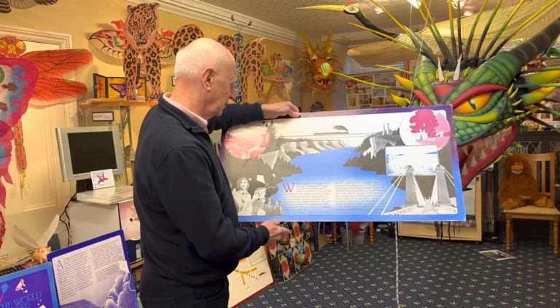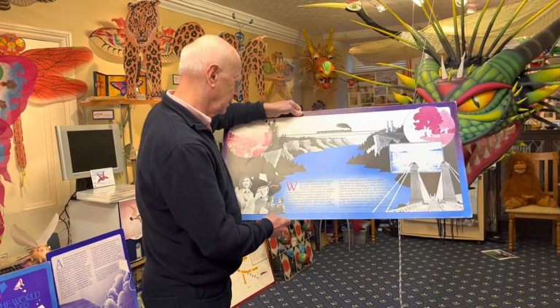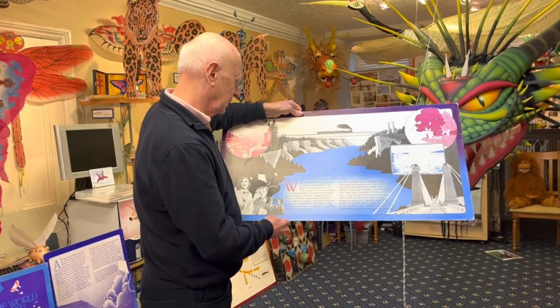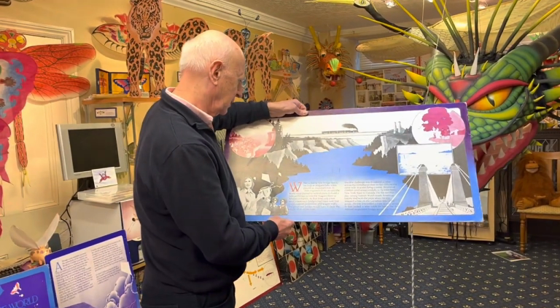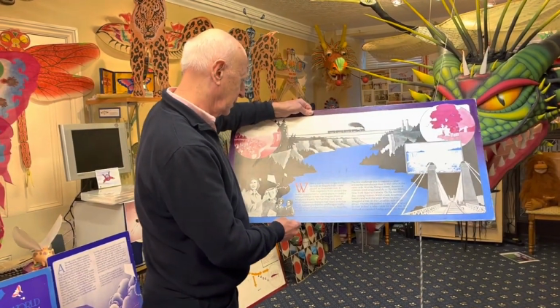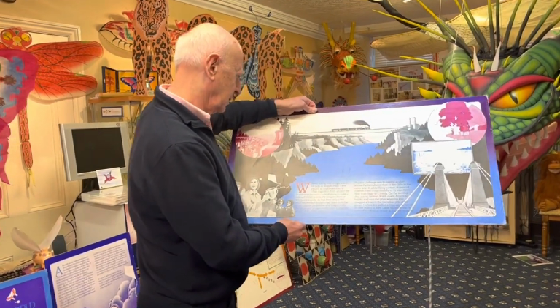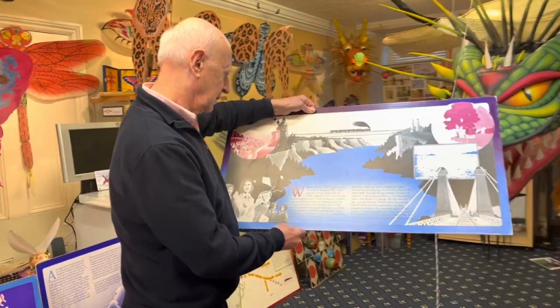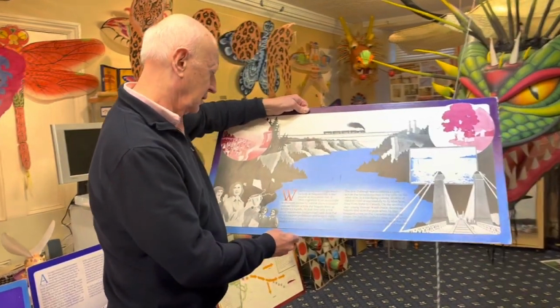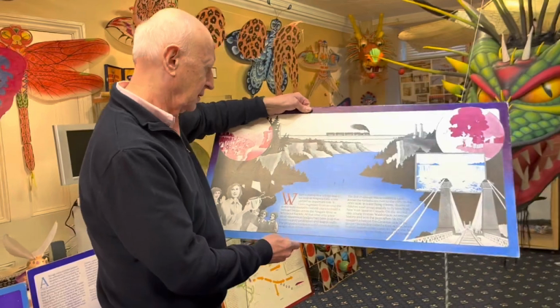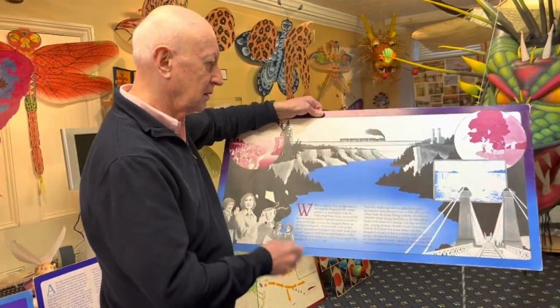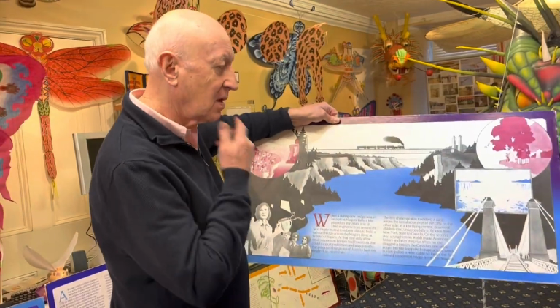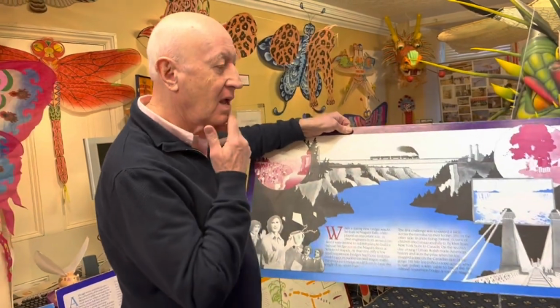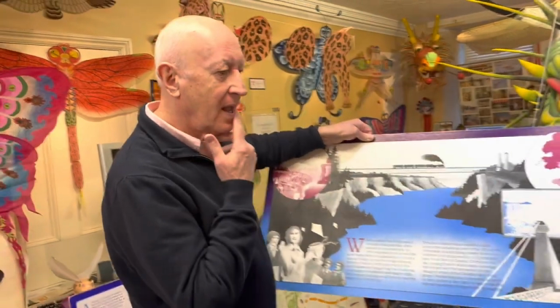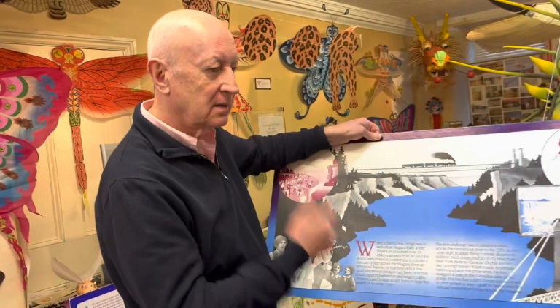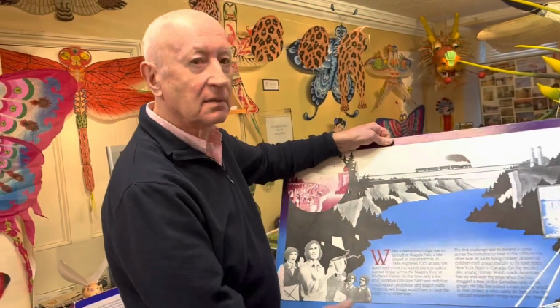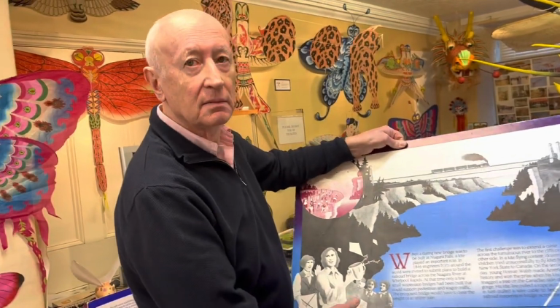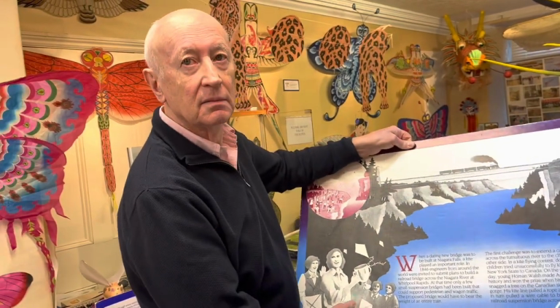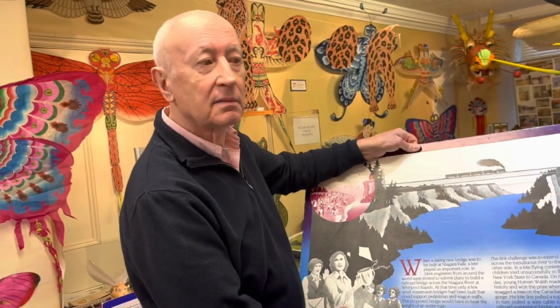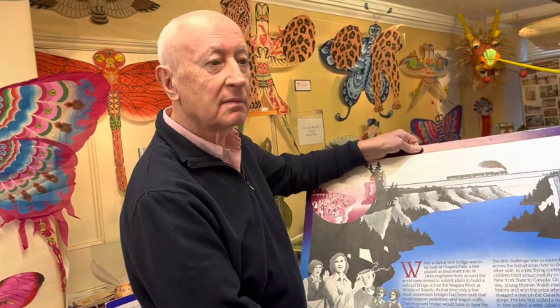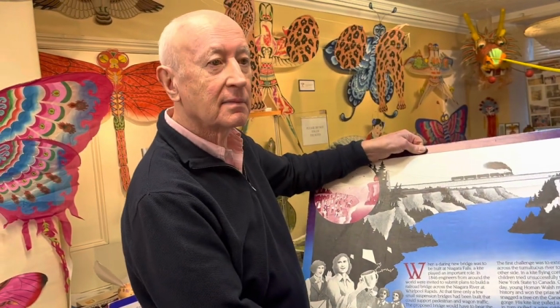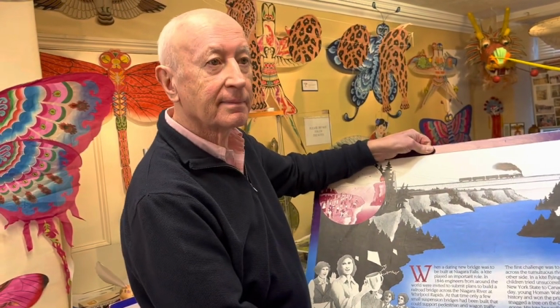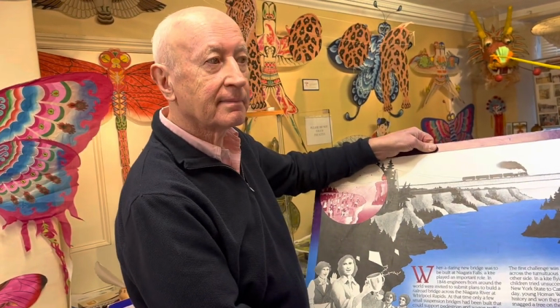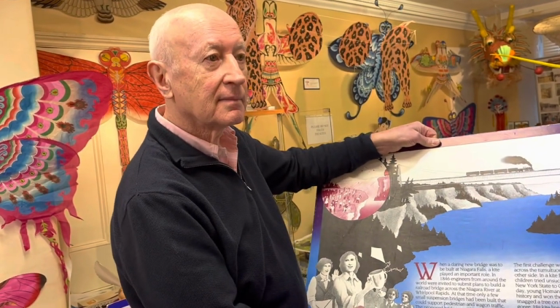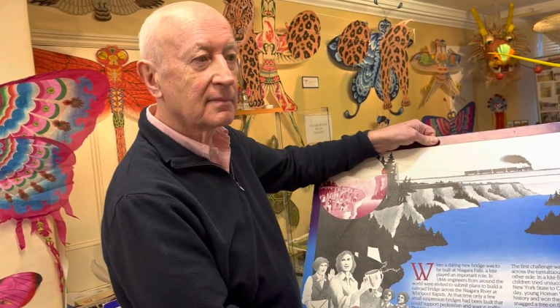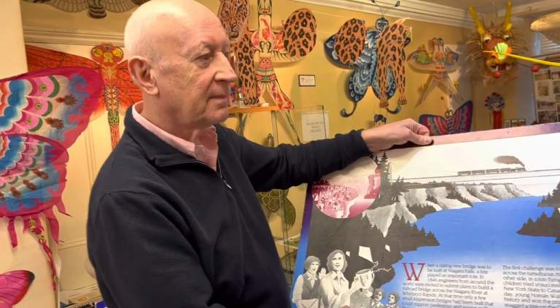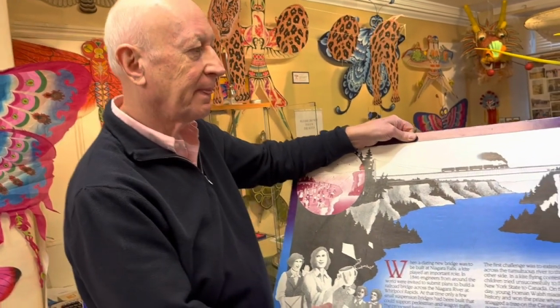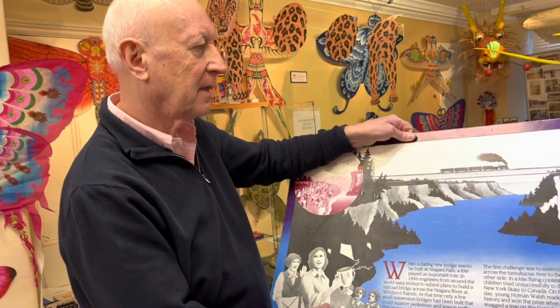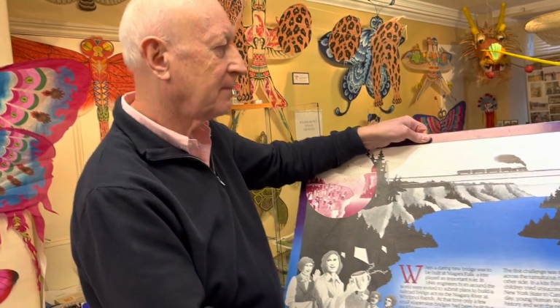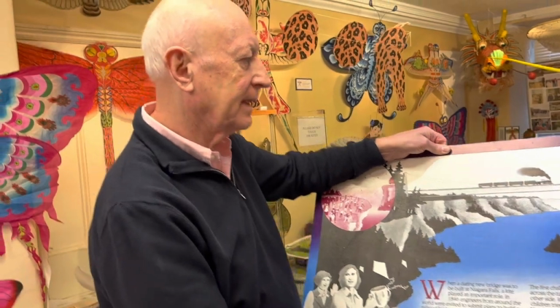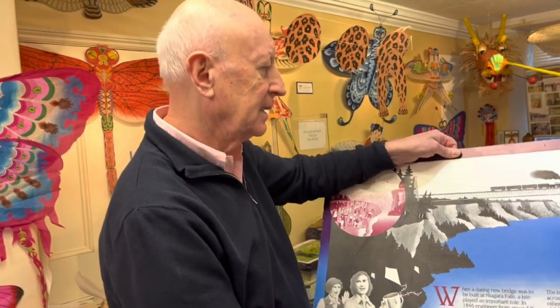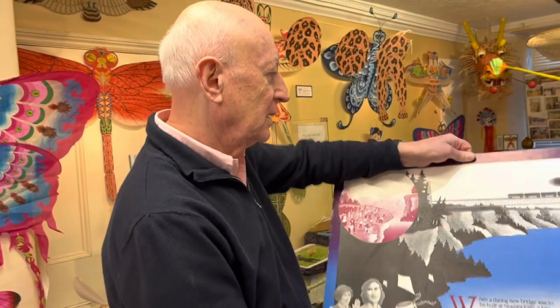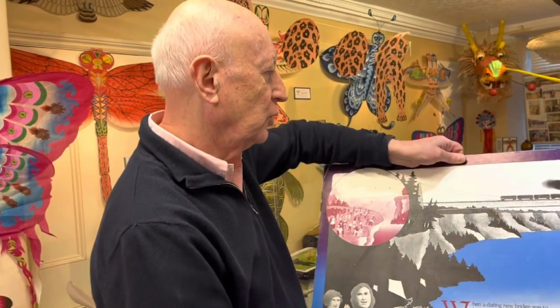Now Malcolm, you've always got a very interesting story when it comes to kites. Tell us how kites played an important role in crossing Niagara Falls.